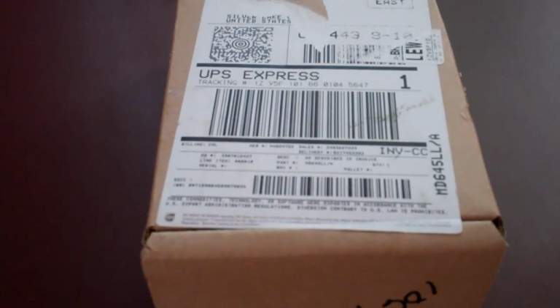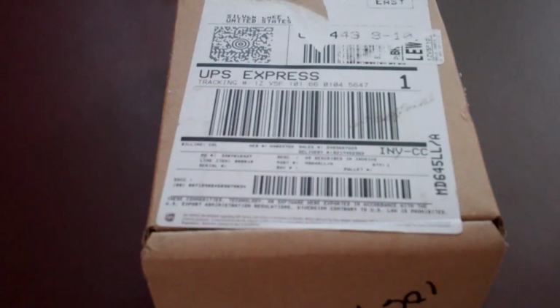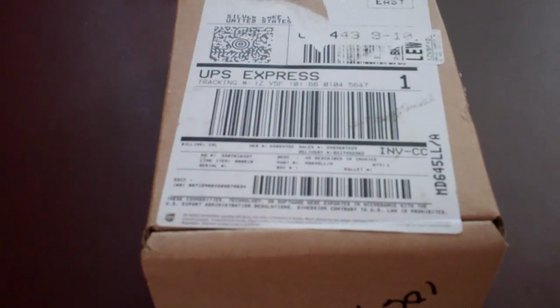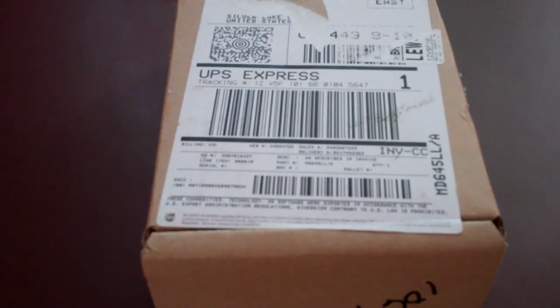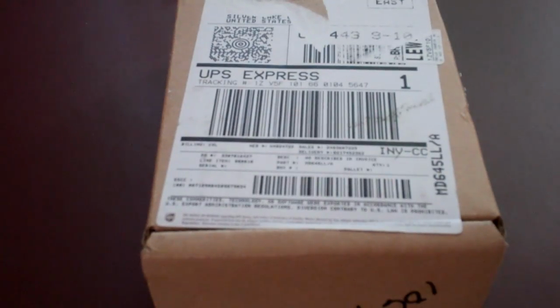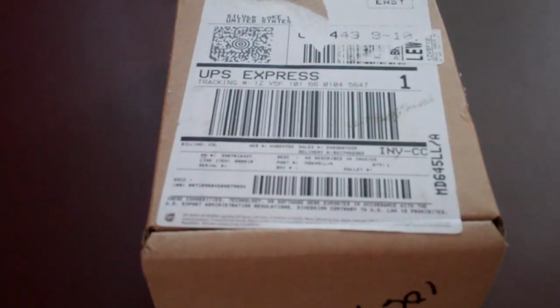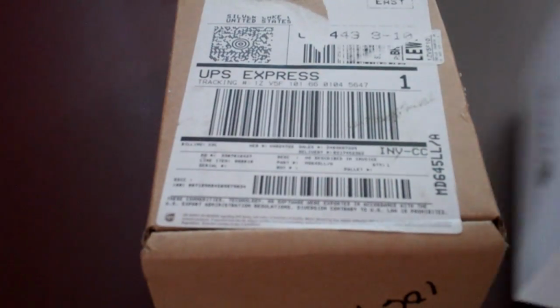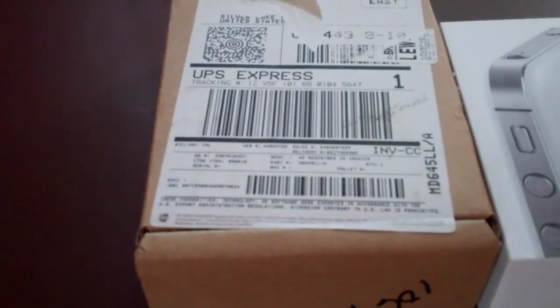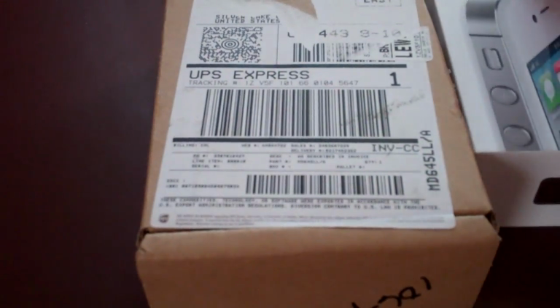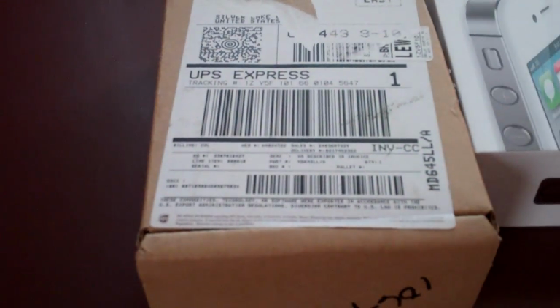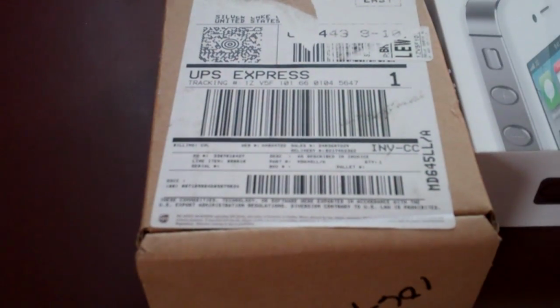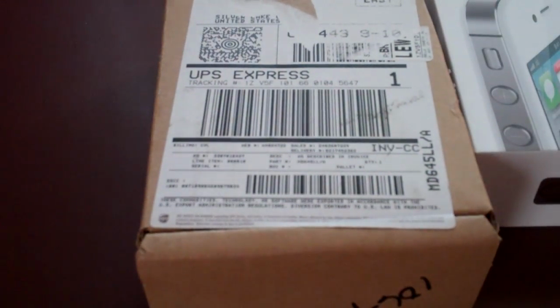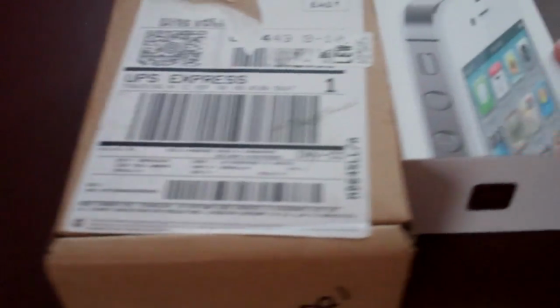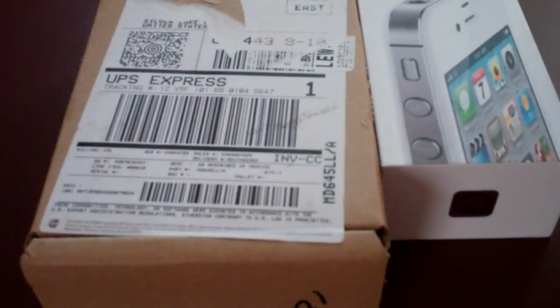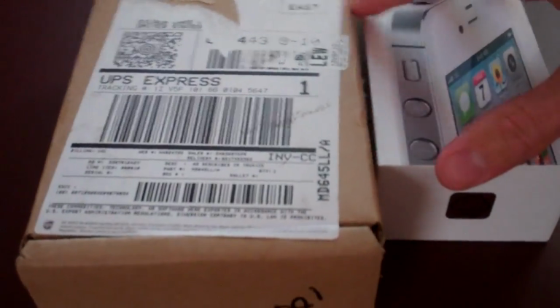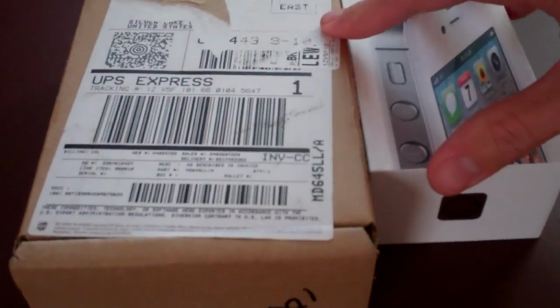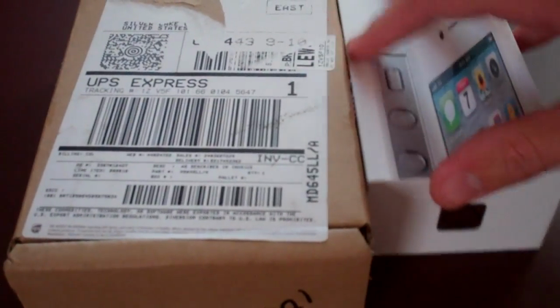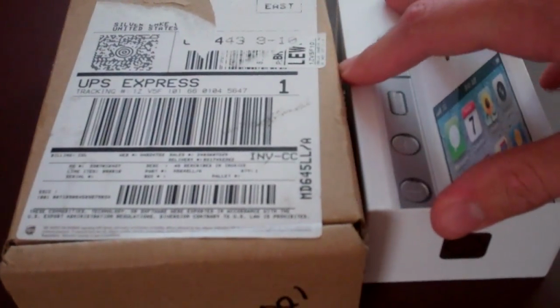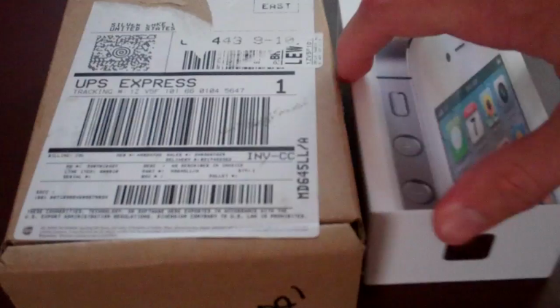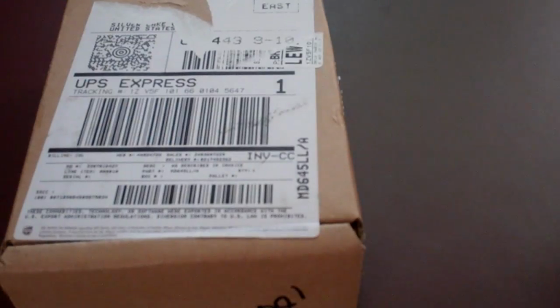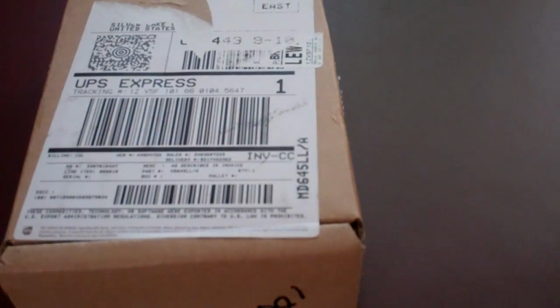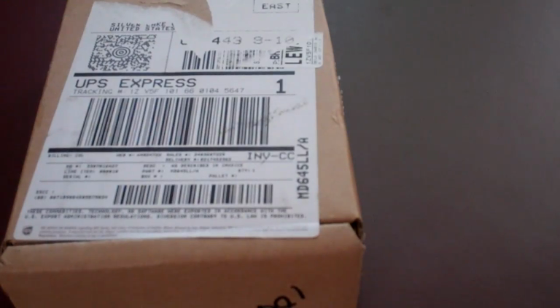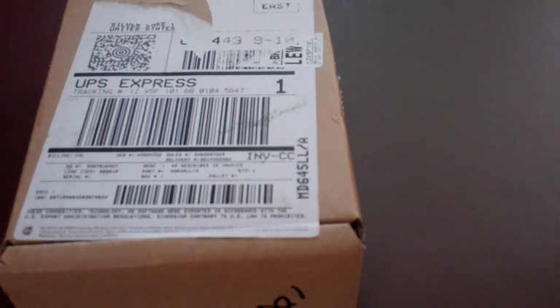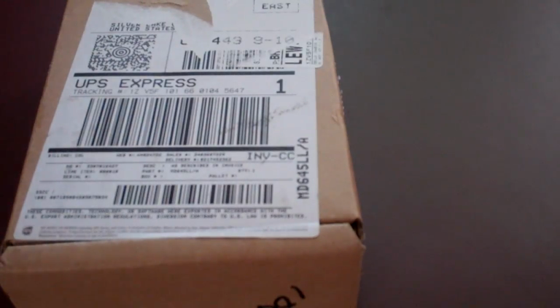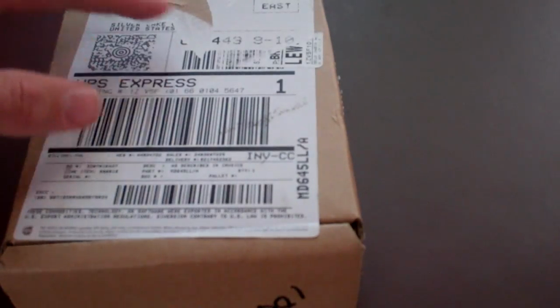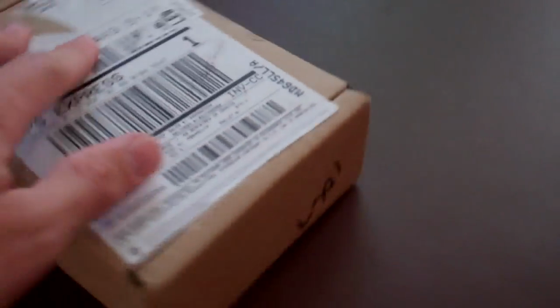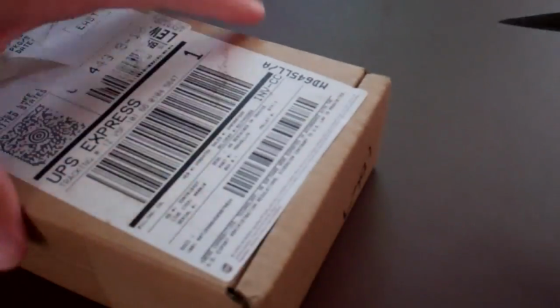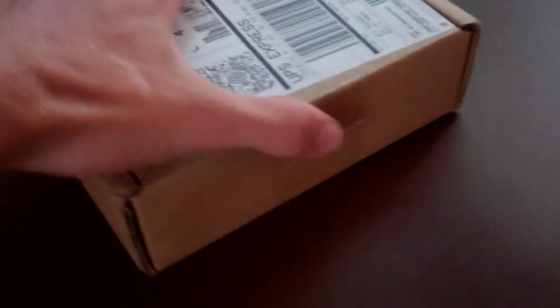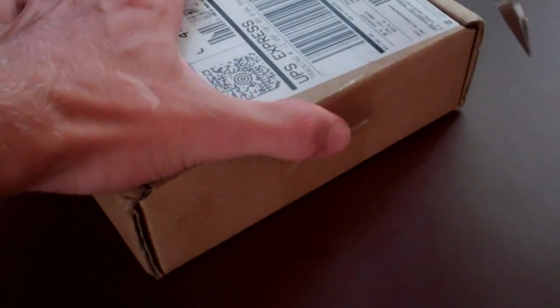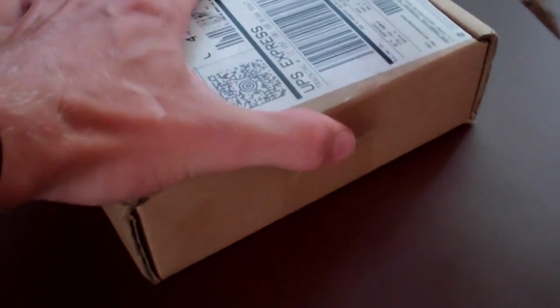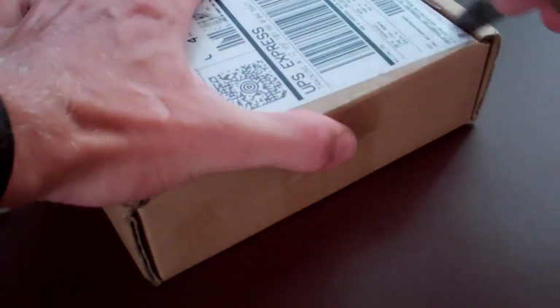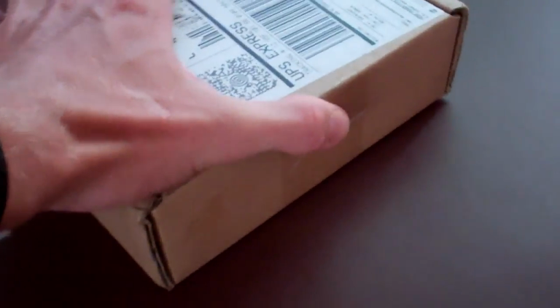We're going to do a quick unboxing and a little bit of a comparison with the 4S box. It looks like it could be about the same size, but we know what you want to see, so let's go ahead and dig into this.